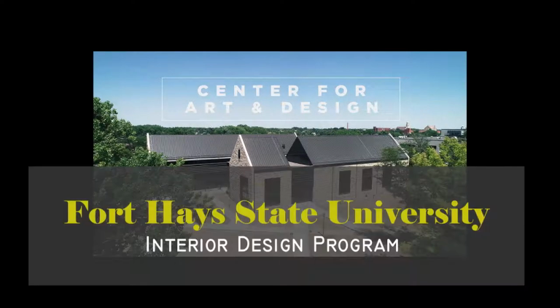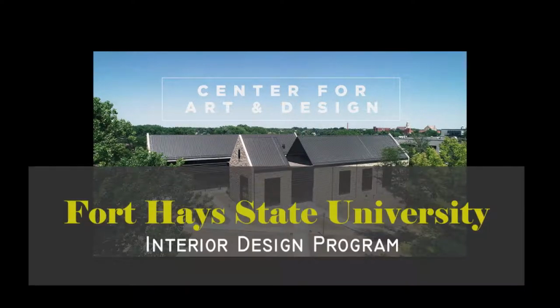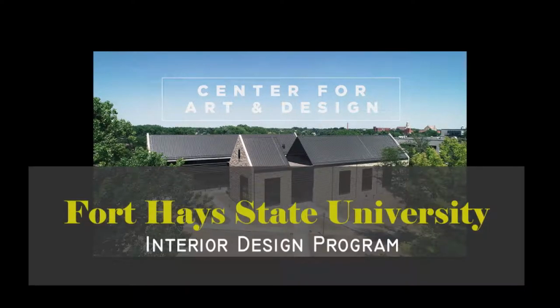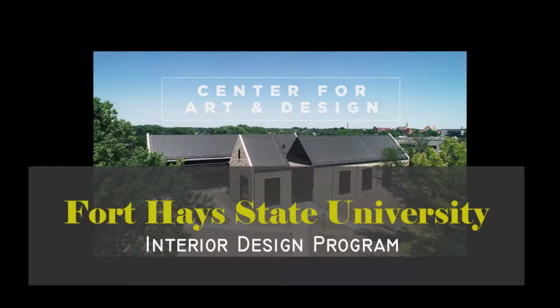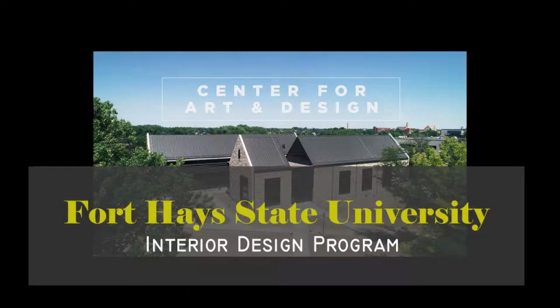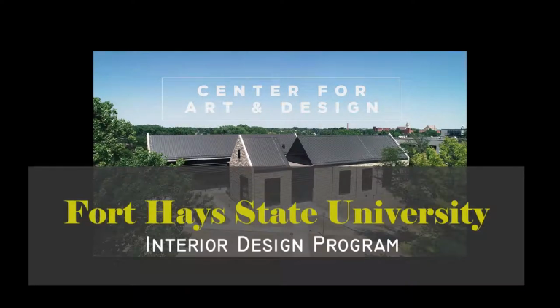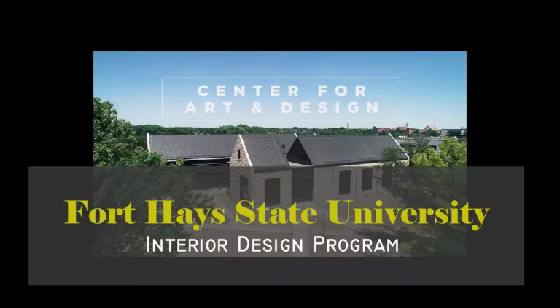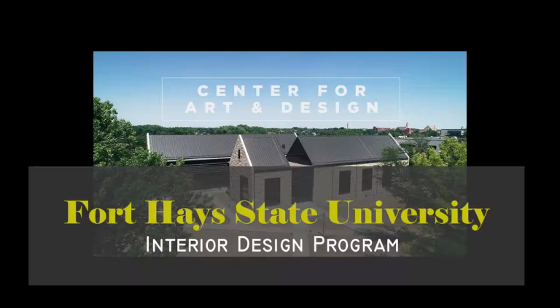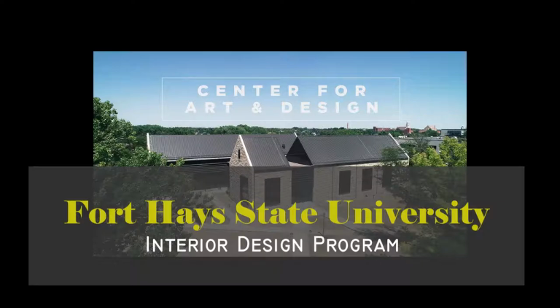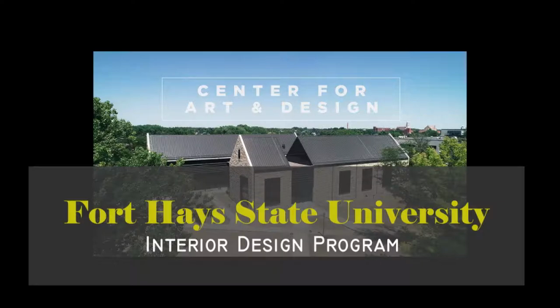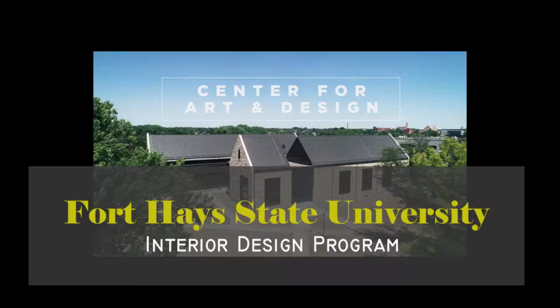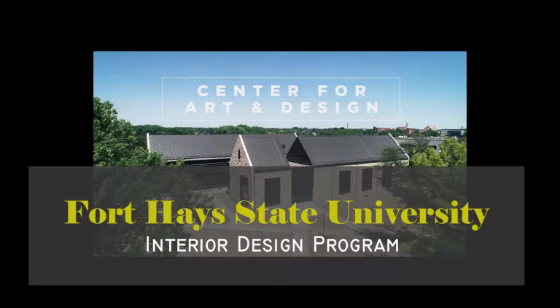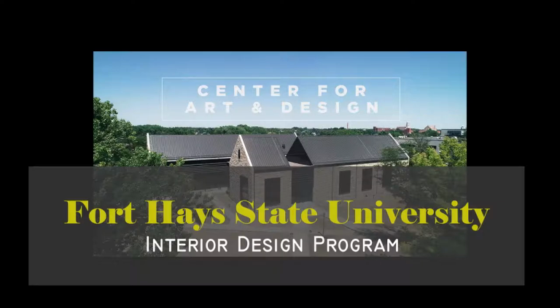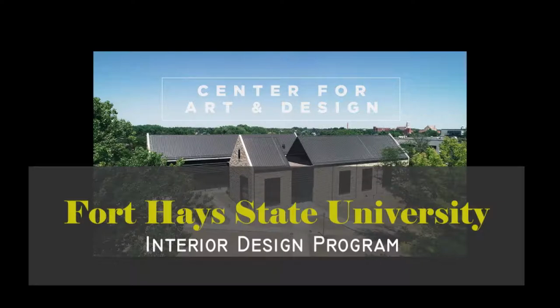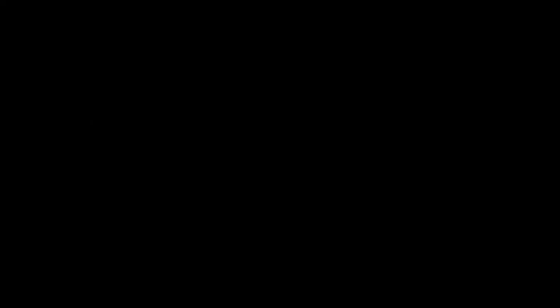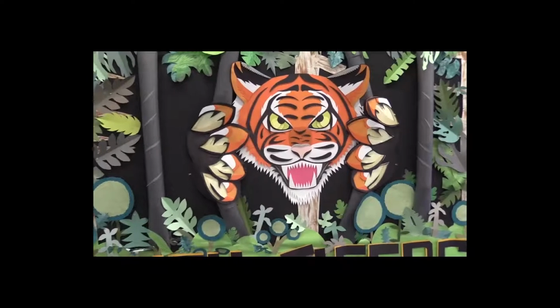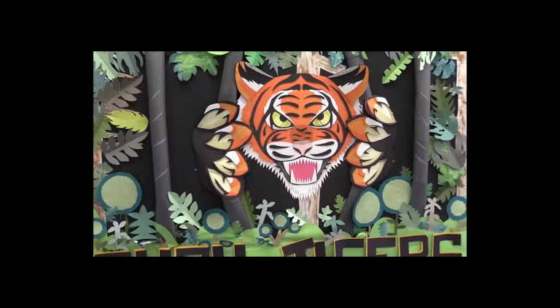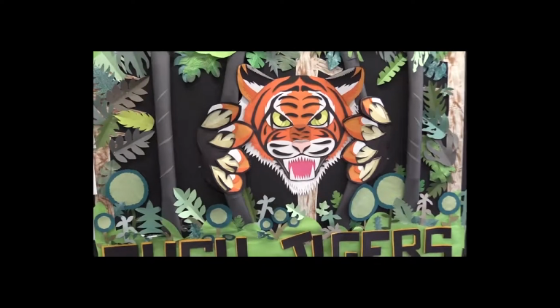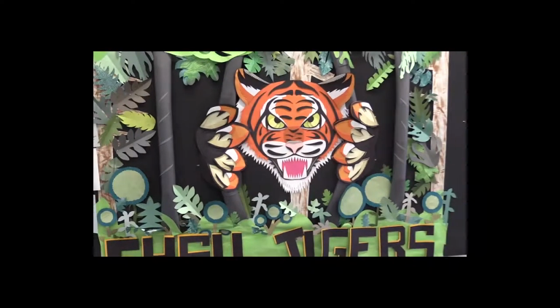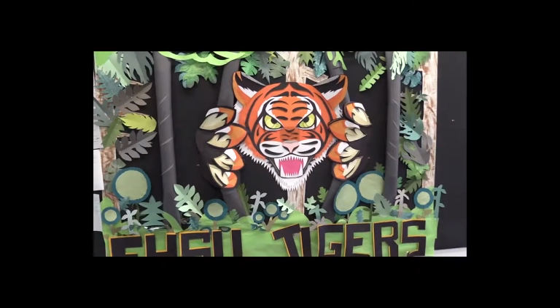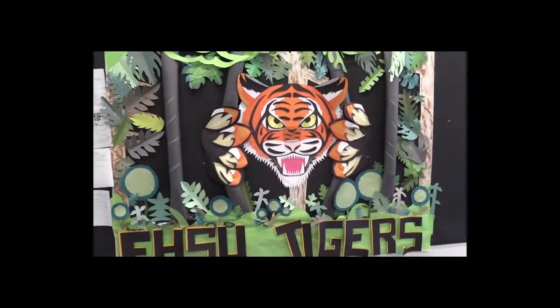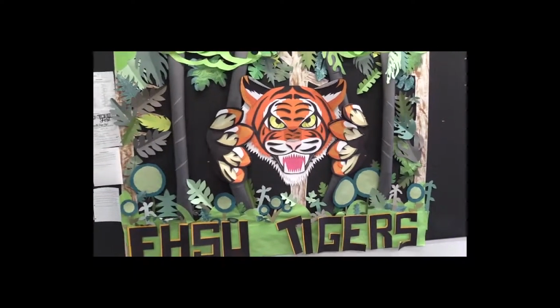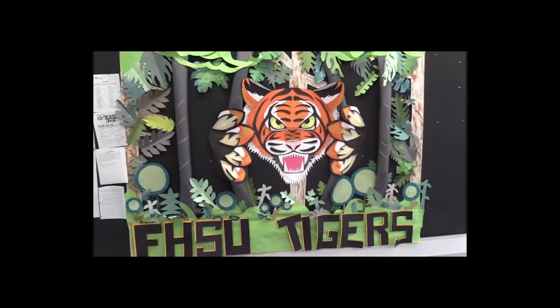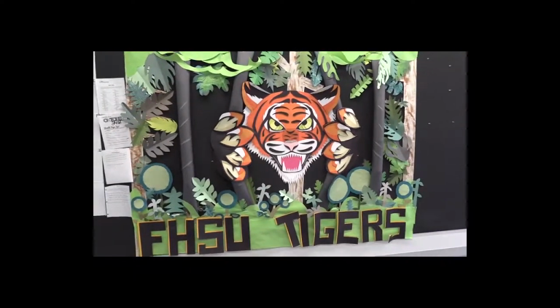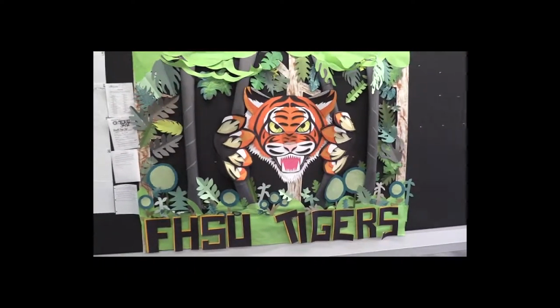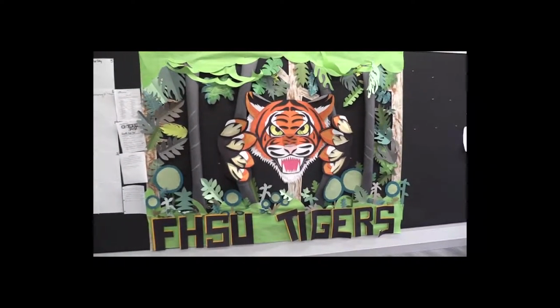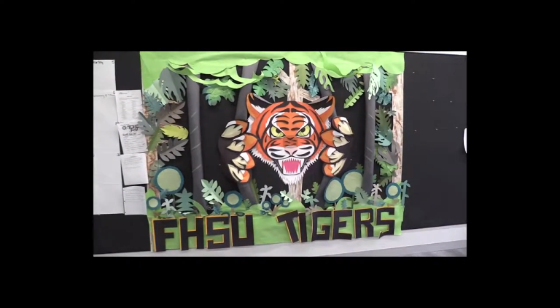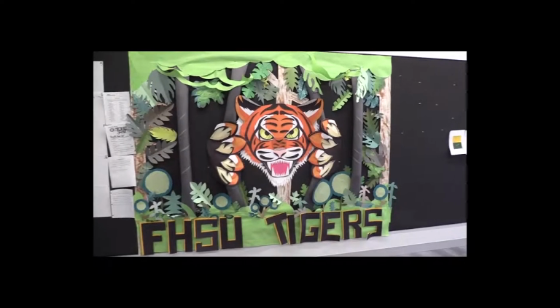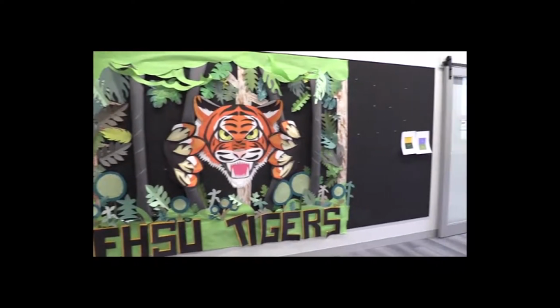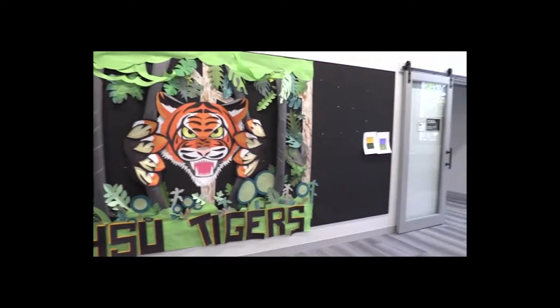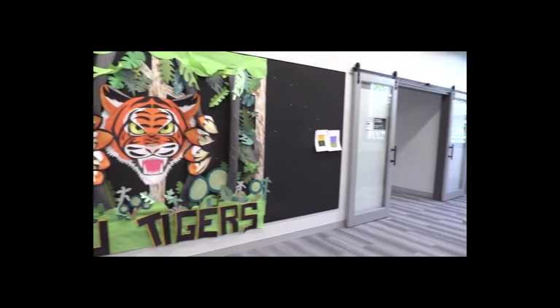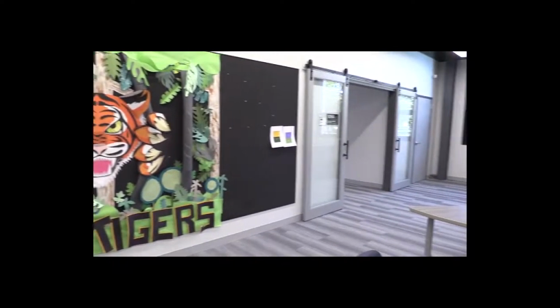Fort Hays State University holds one of the best and most affordable design schools in the state of Kansas. As the university grows, so does the interior design program. The interior design program is rapidly growing with knowledge and talent.